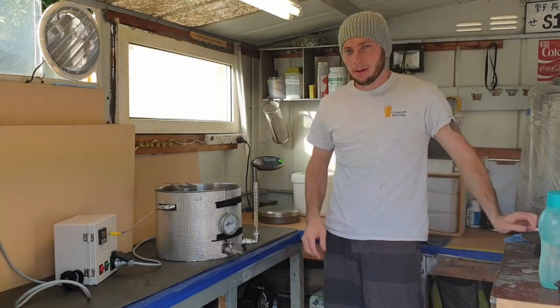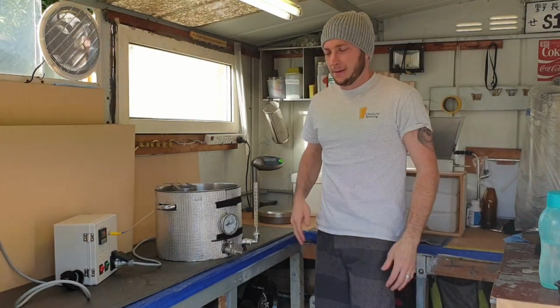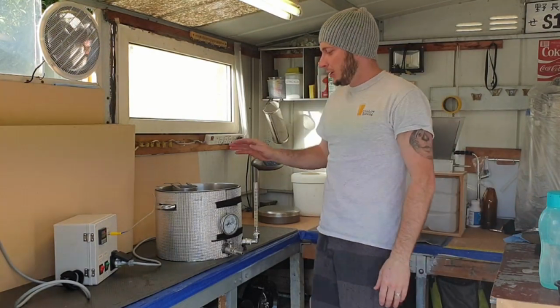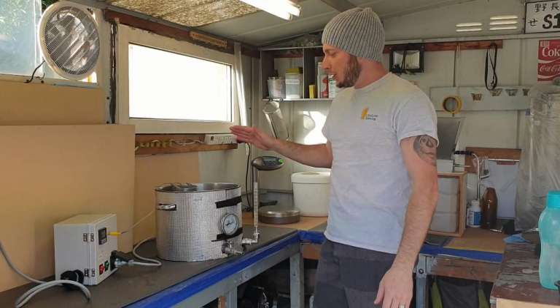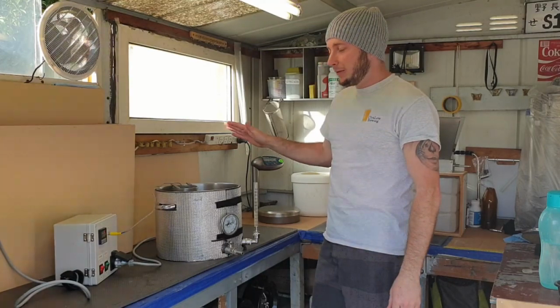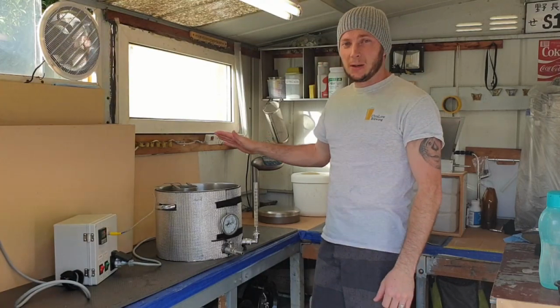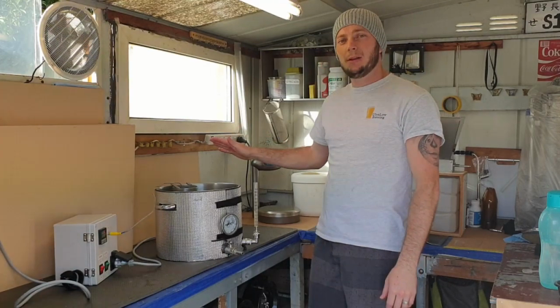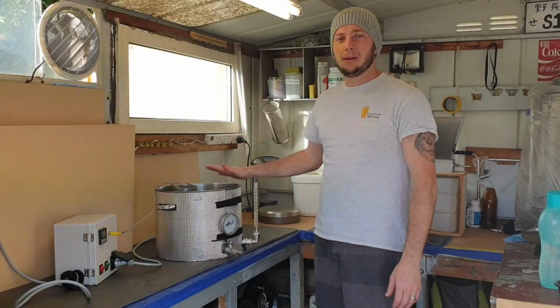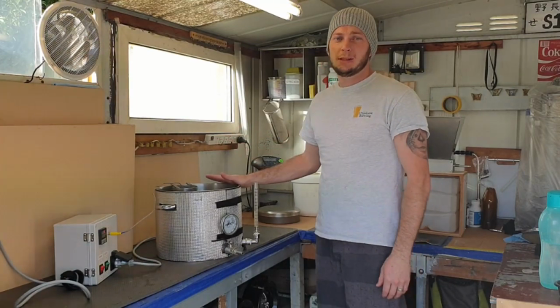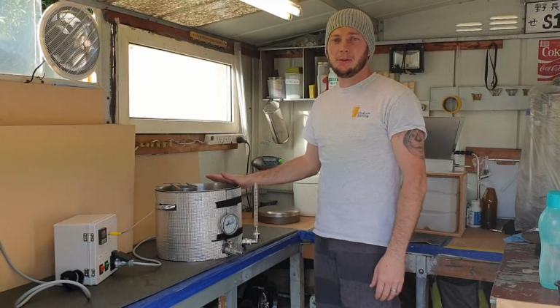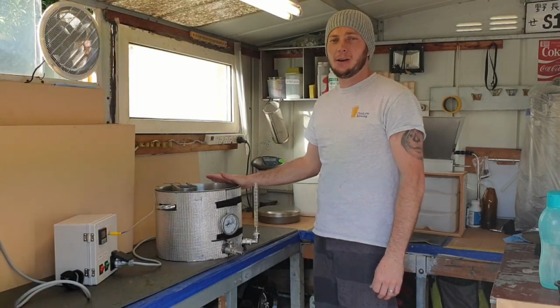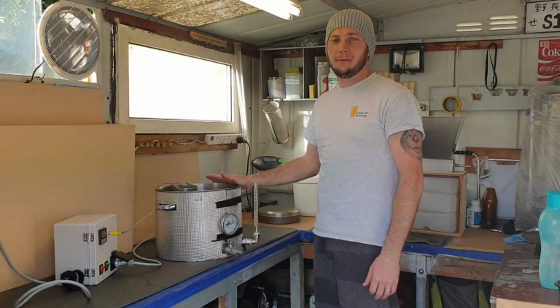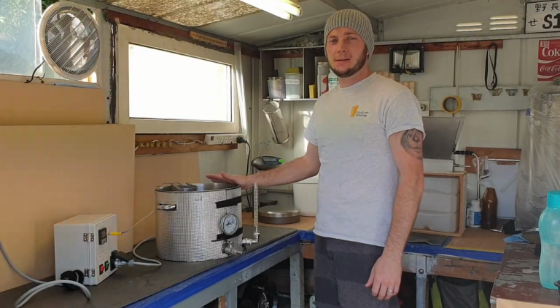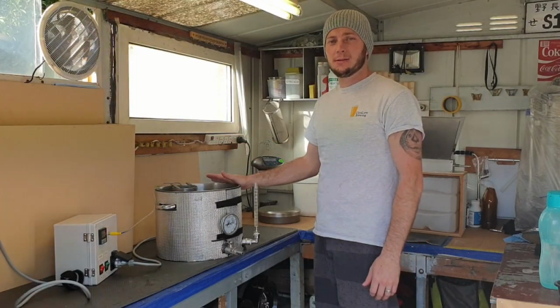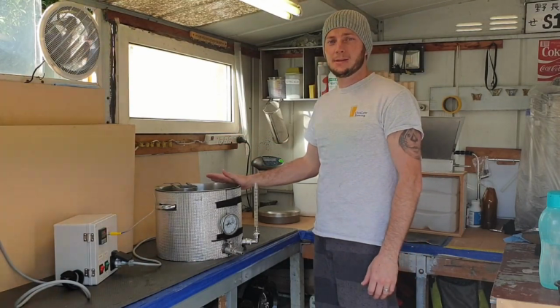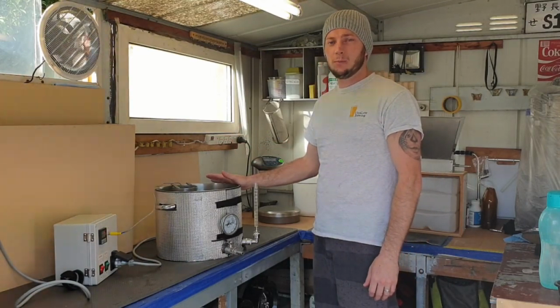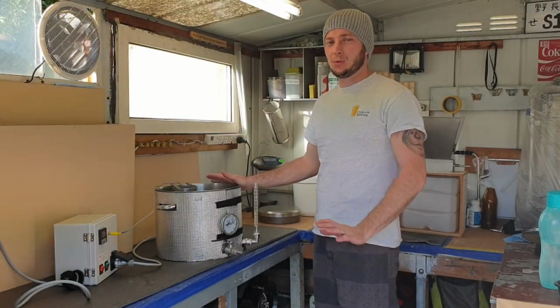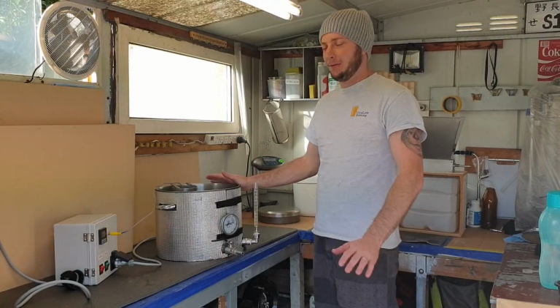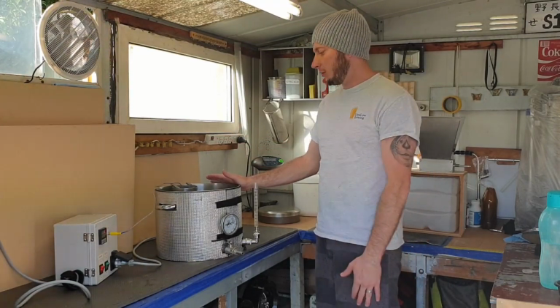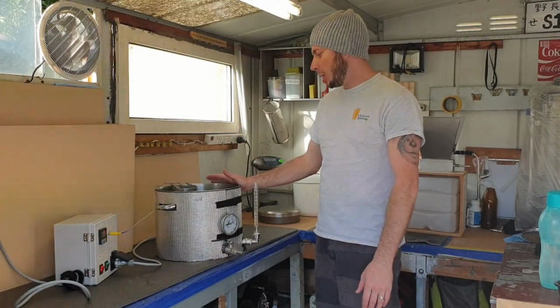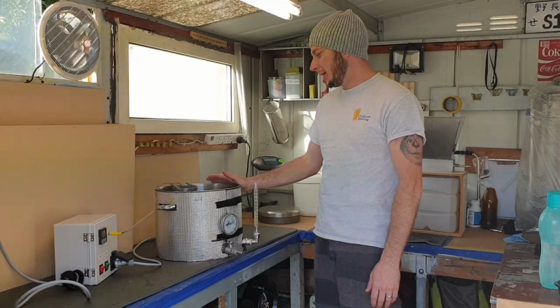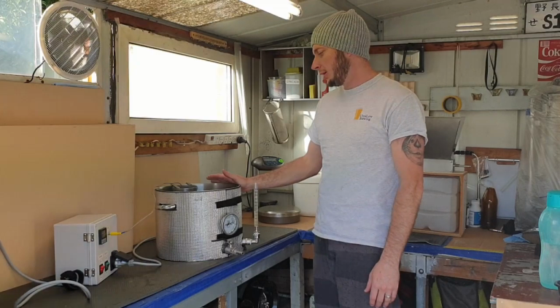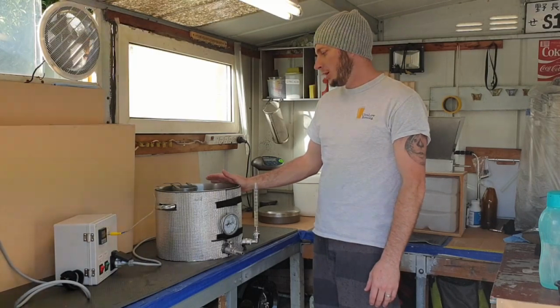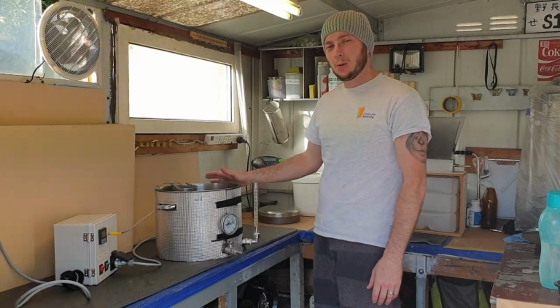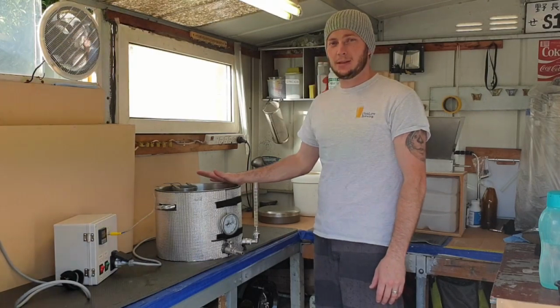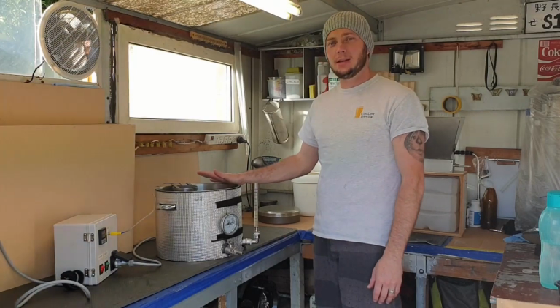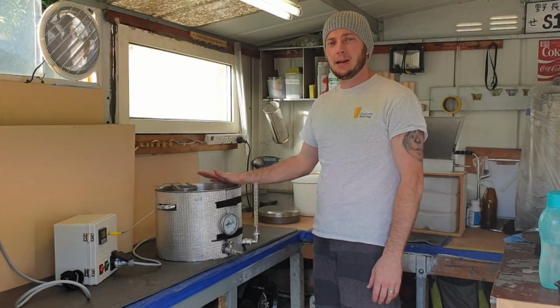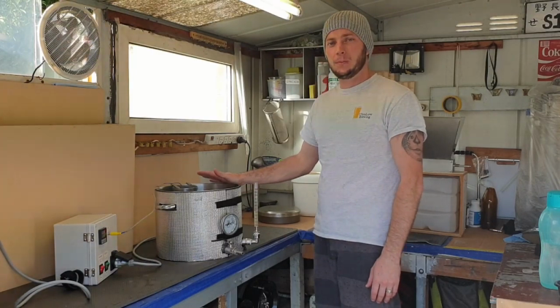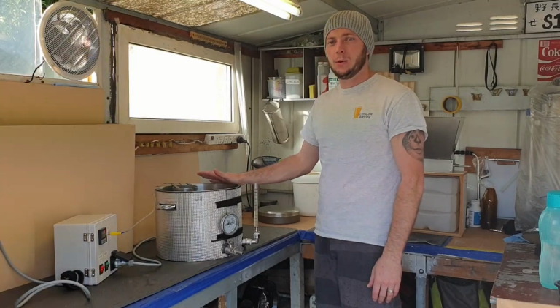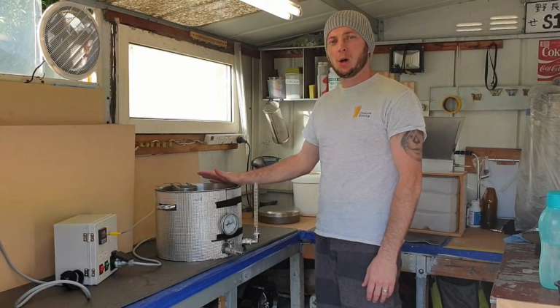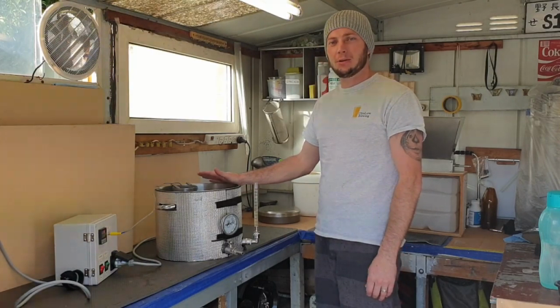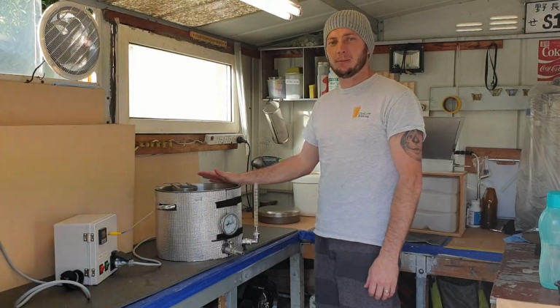We've come up with a starting gravity of 1007, which is perfect — right where we want to be. So while this is heating up, we're going to go and measure our hops.